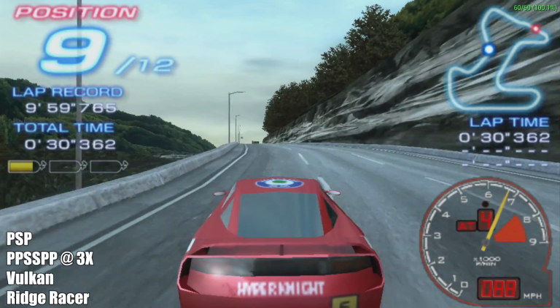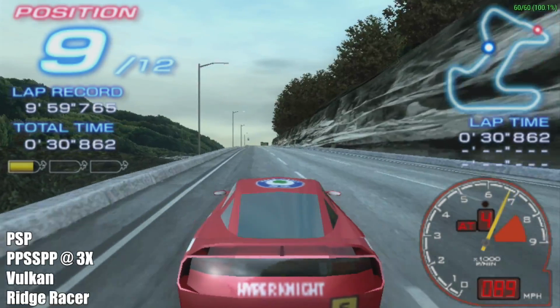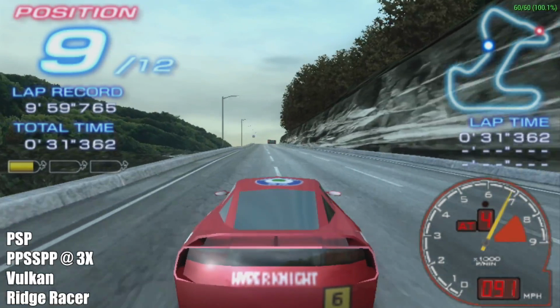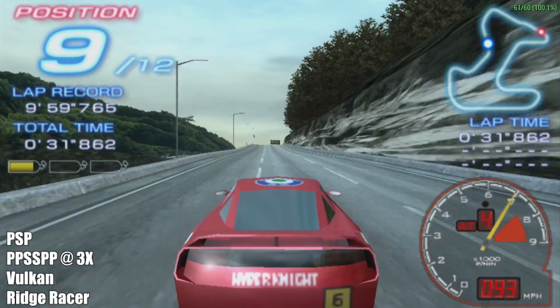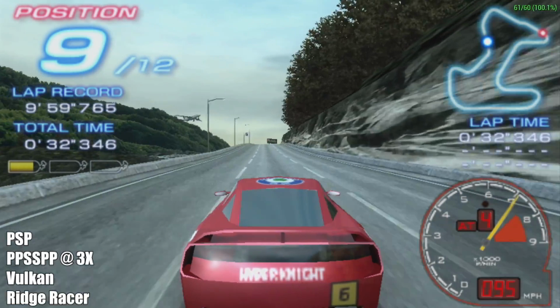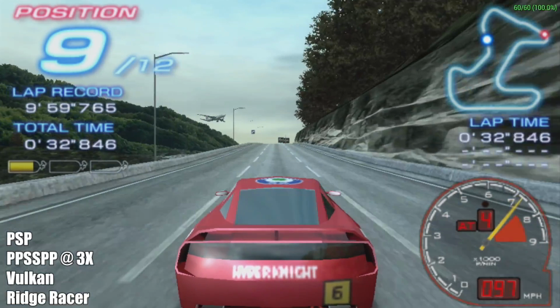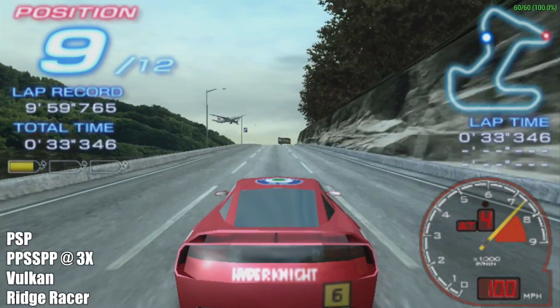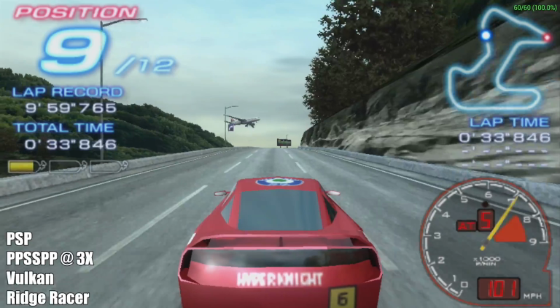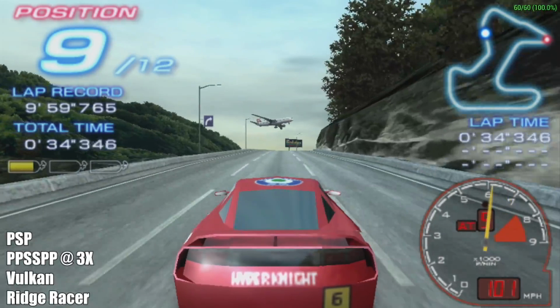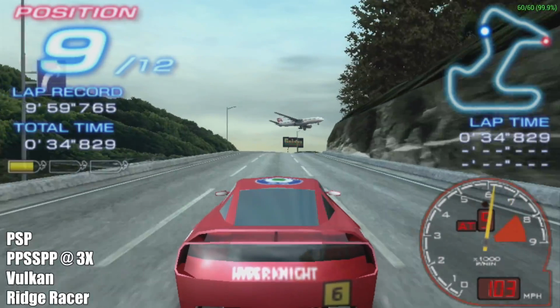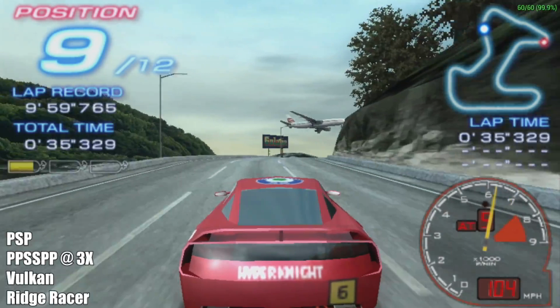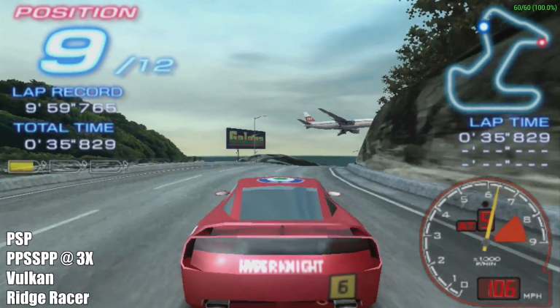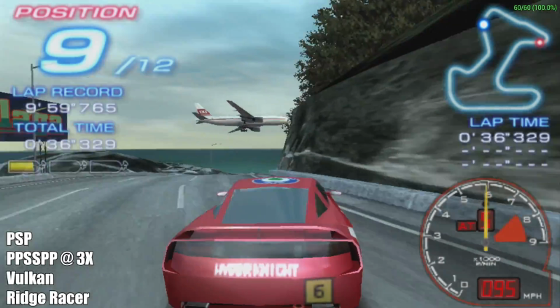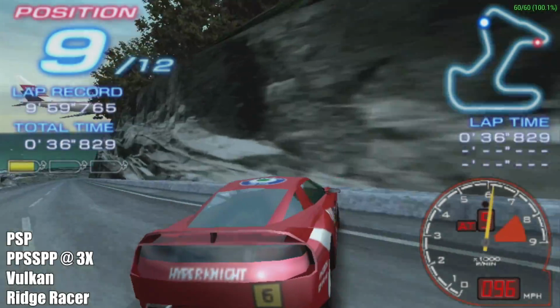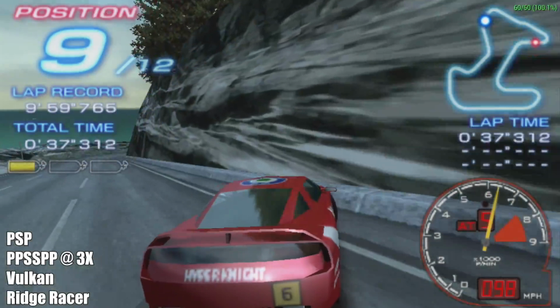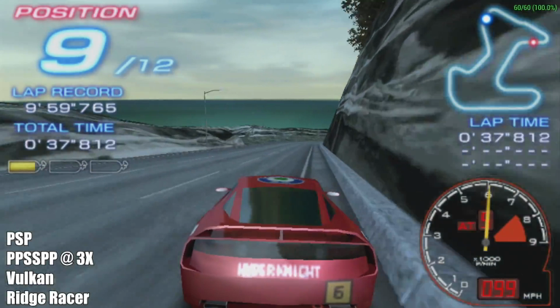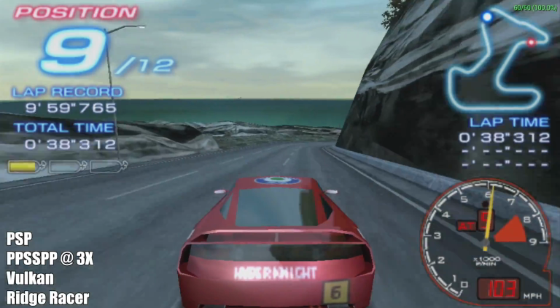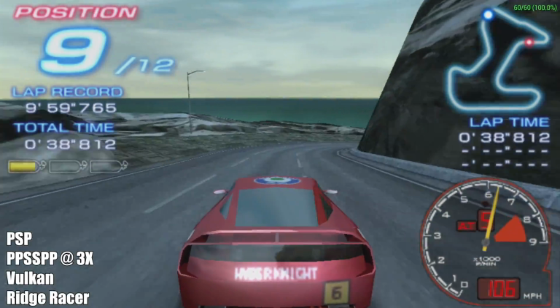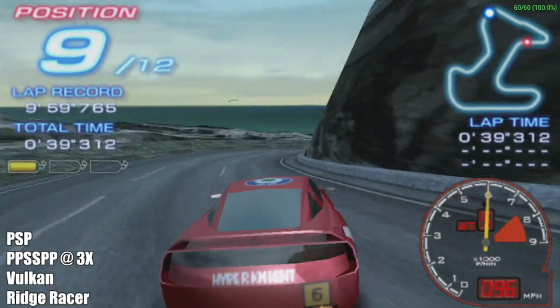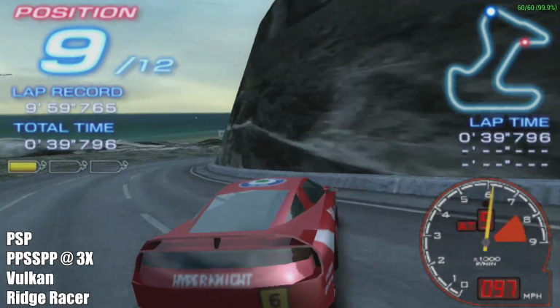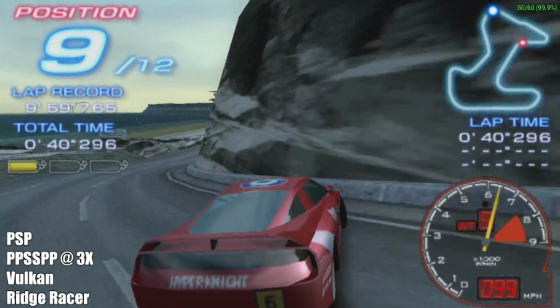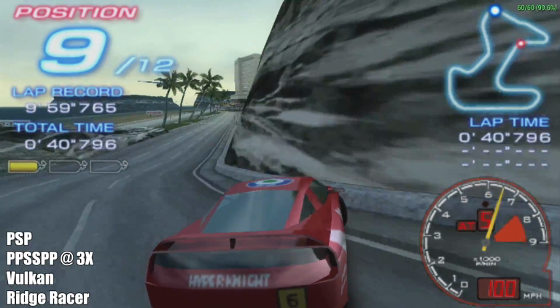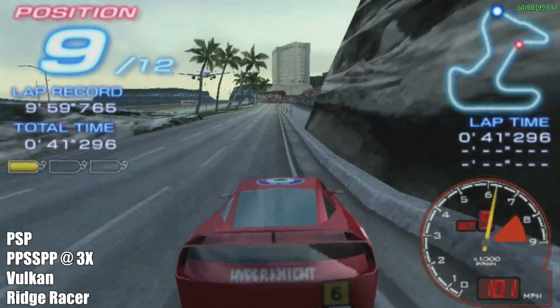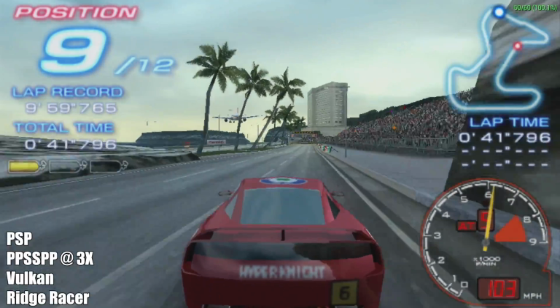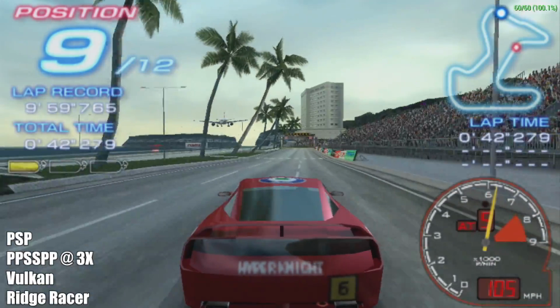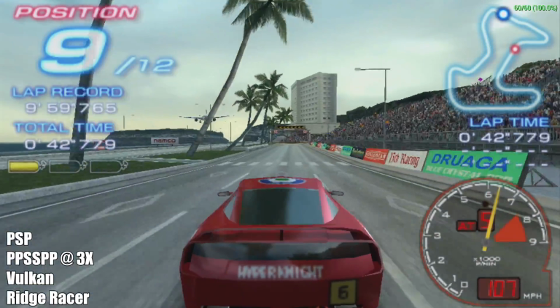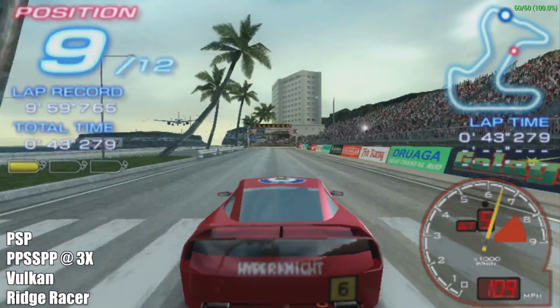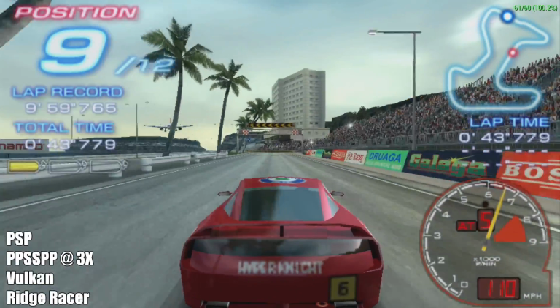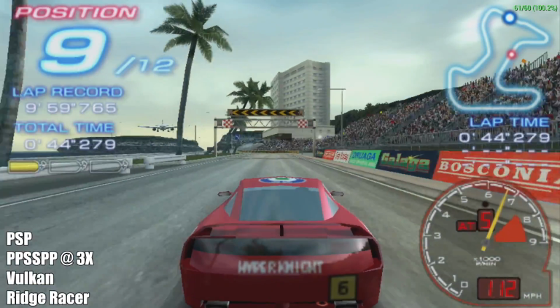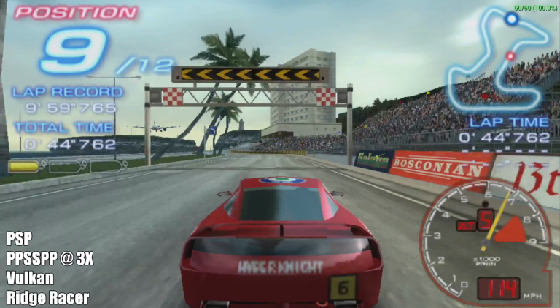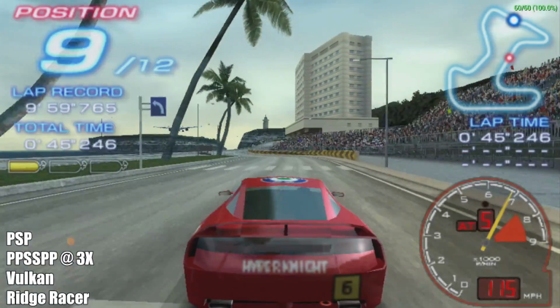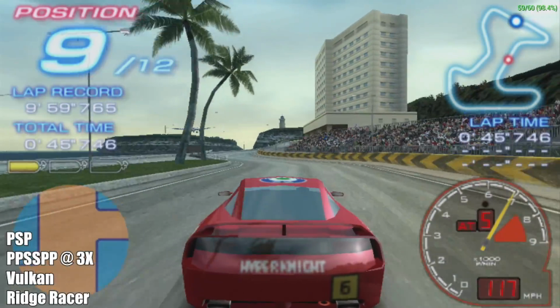Moving over to PSP using PPSSPP. This is Ridge Racer — I'm using the Vulkan backend here at 3x resolution with this game. Pretty good, it's not the hardest to run. We'll get to those in just a second, but I wanted to show you the performance you can get out of the majority of PSP games.